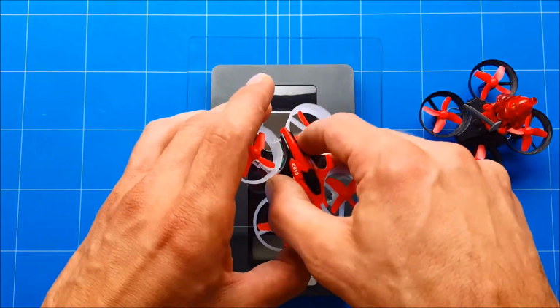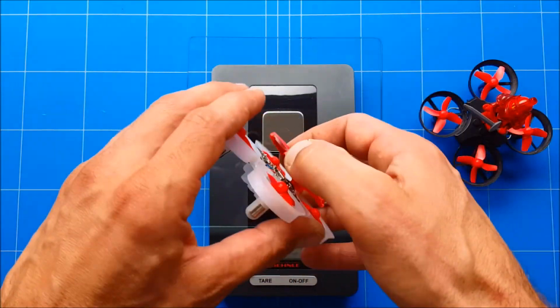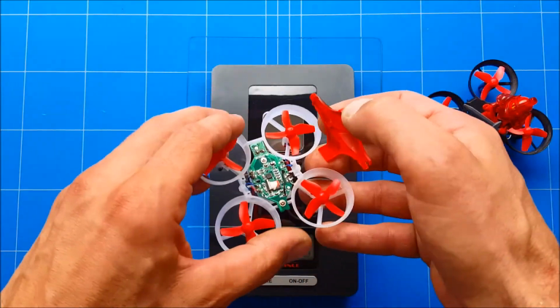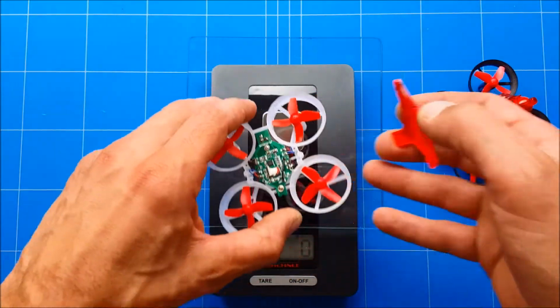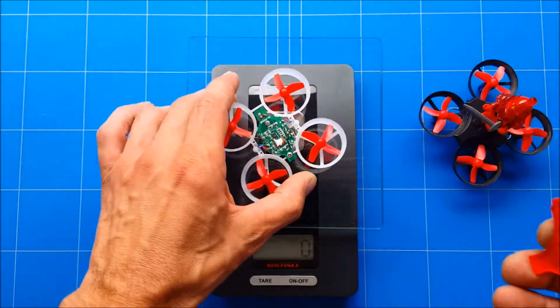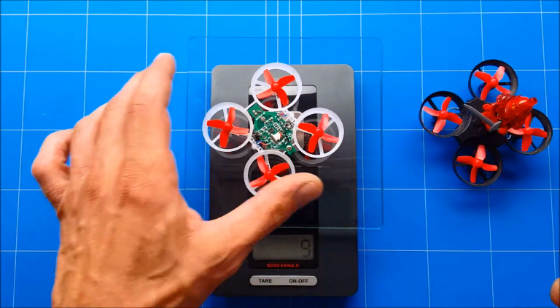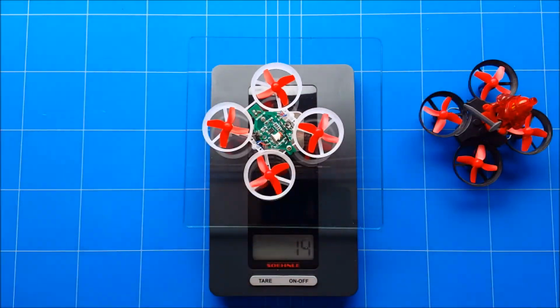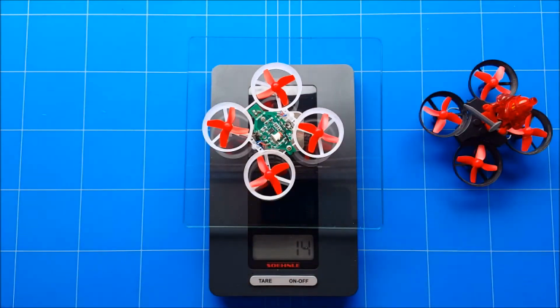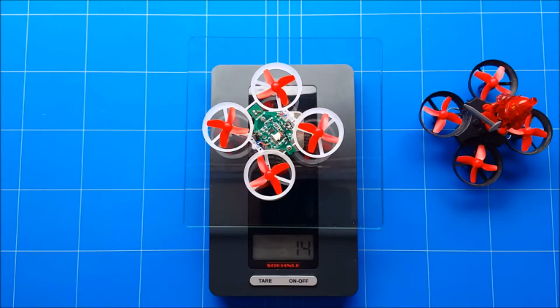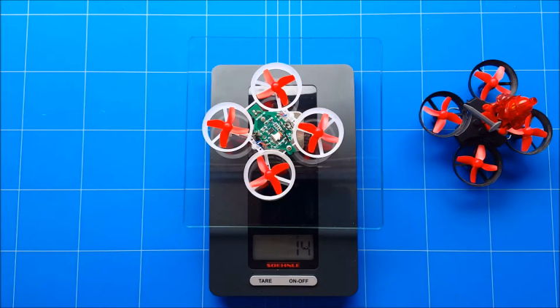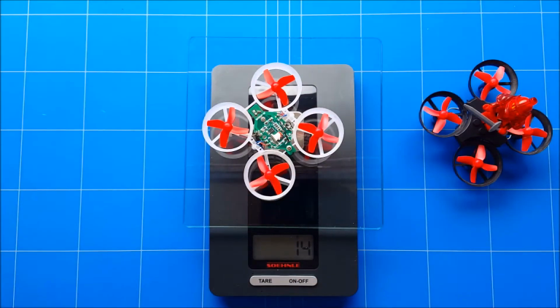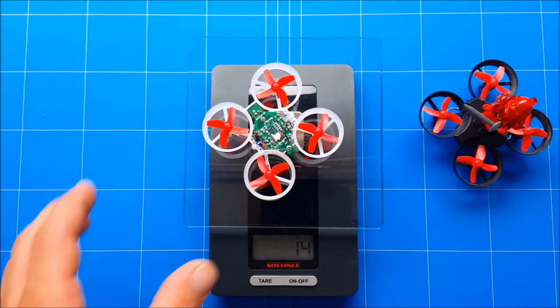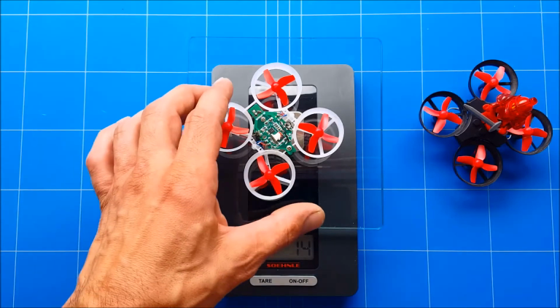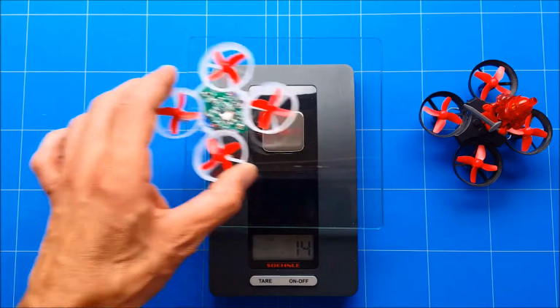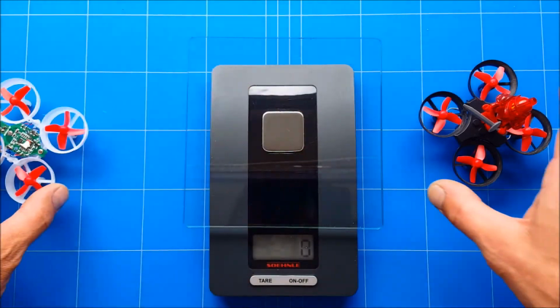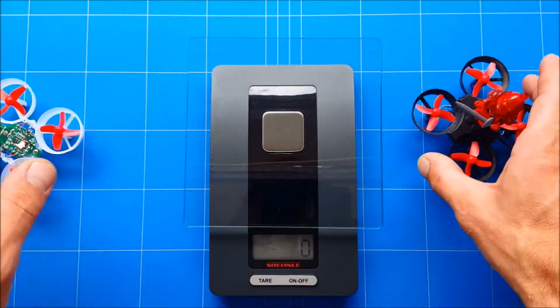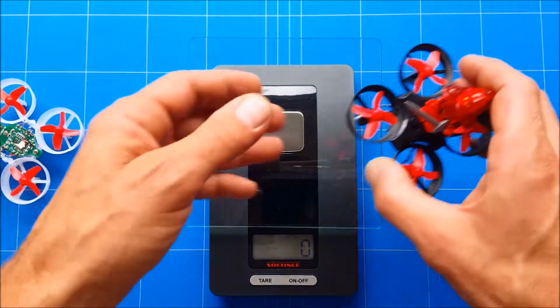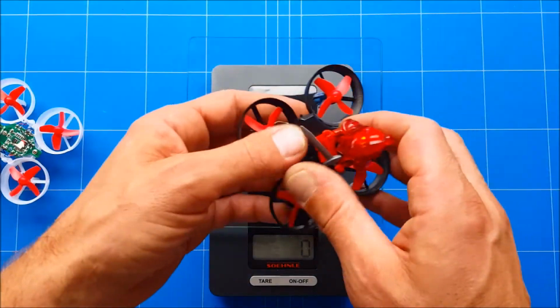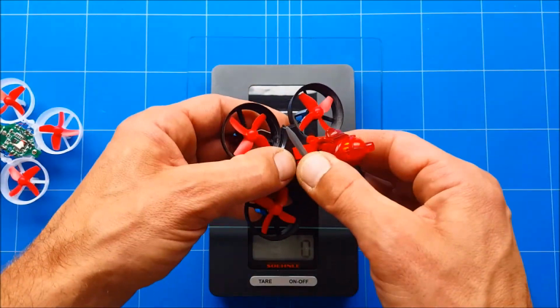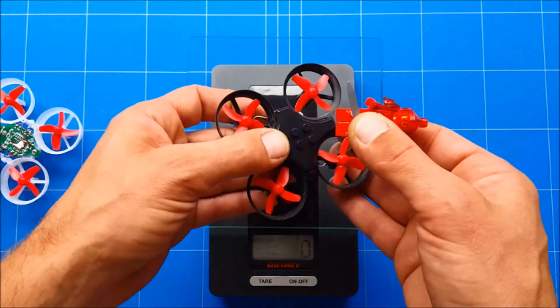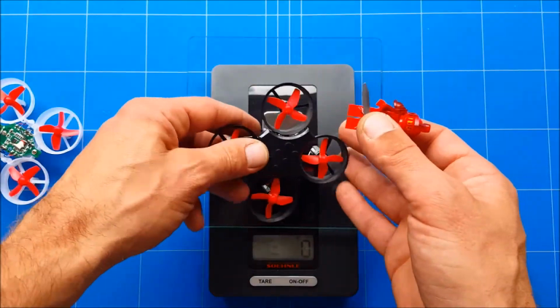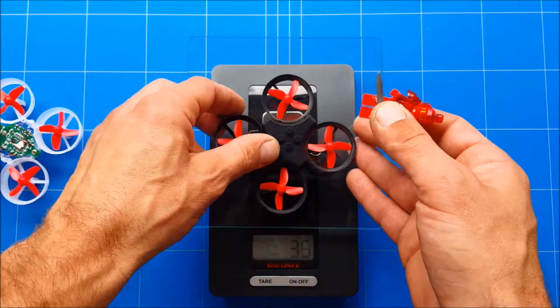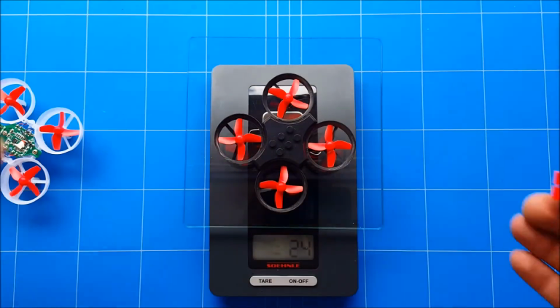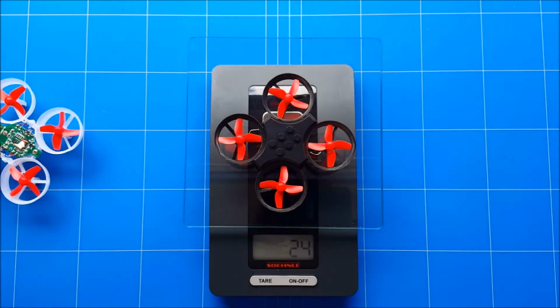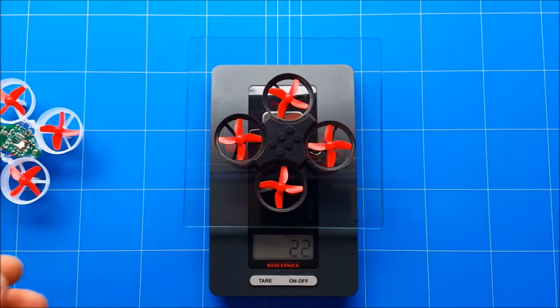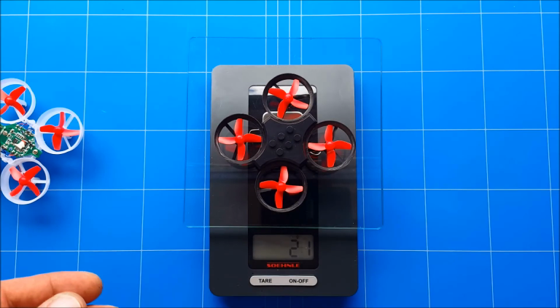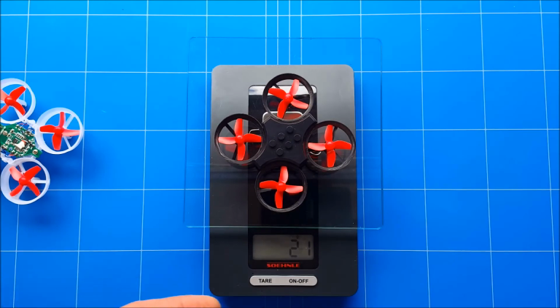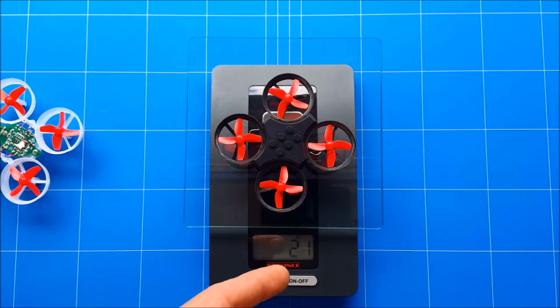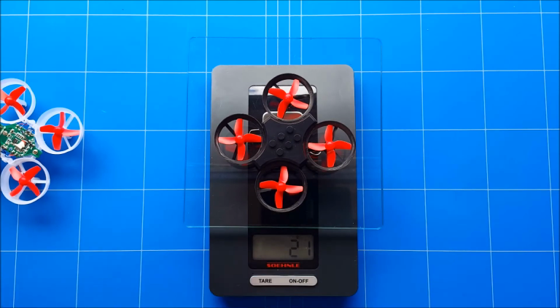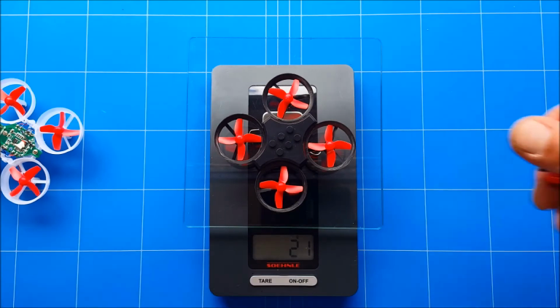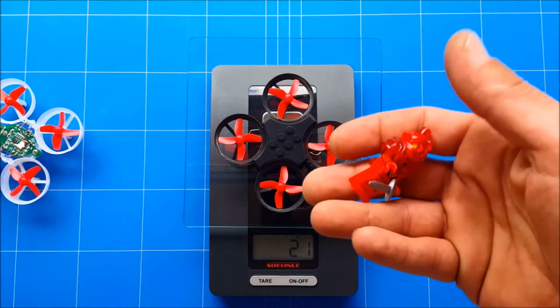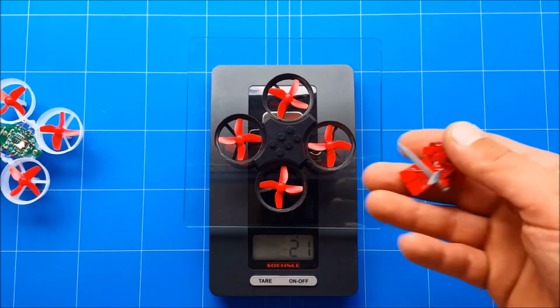If you just put on the canopy, the E10 is 14 grams. Let's do the same with the EECN E11 — first take off the lego part, and that brings it down from 27 to 21.6 grams.